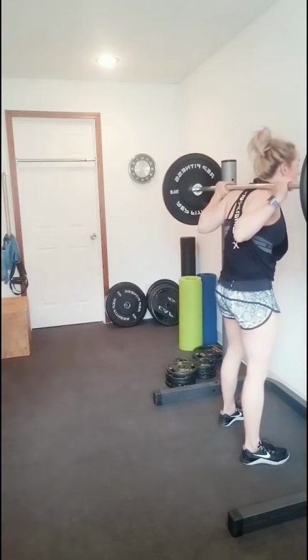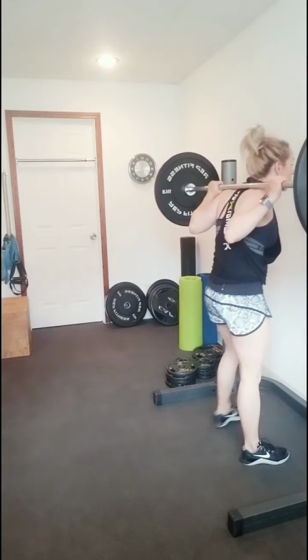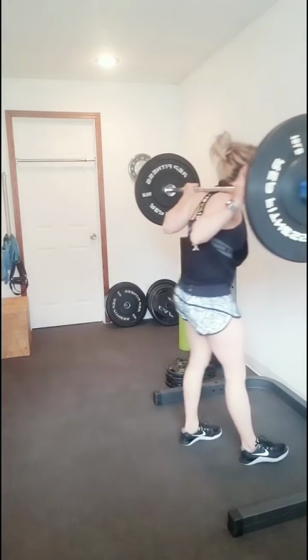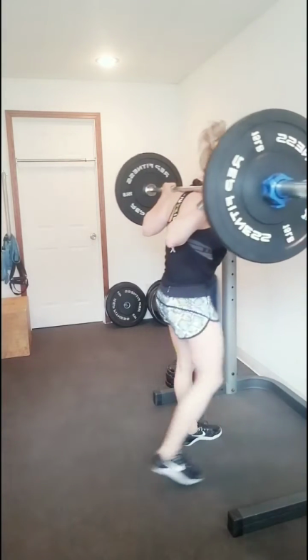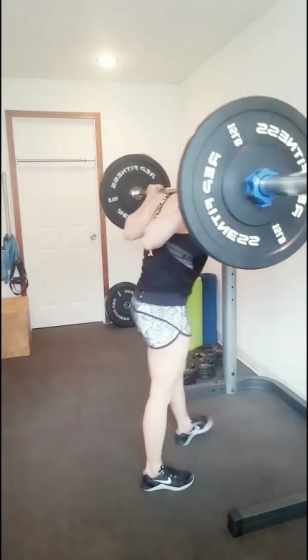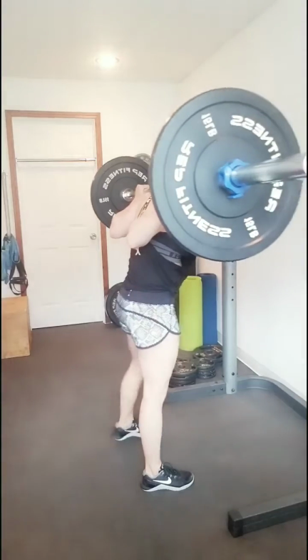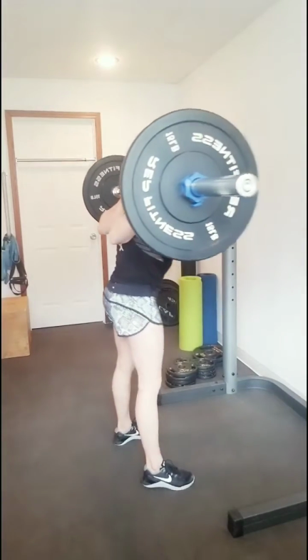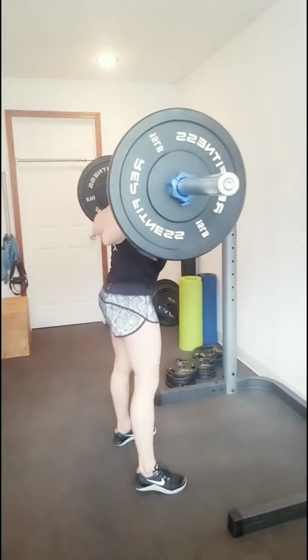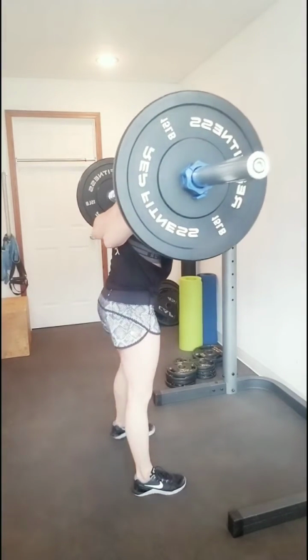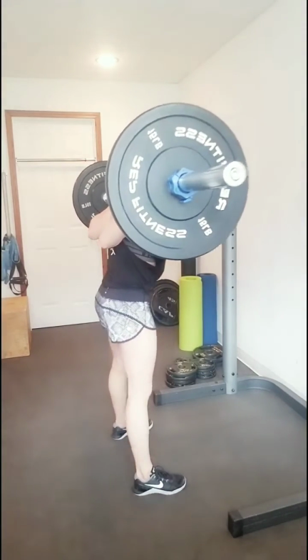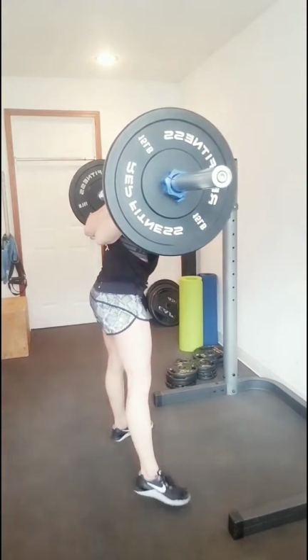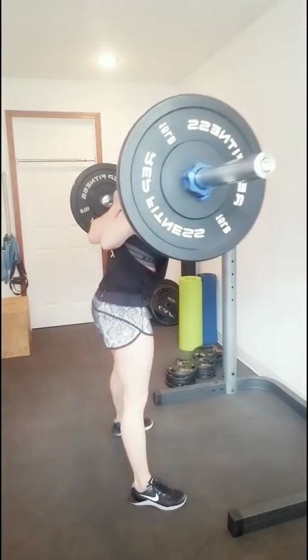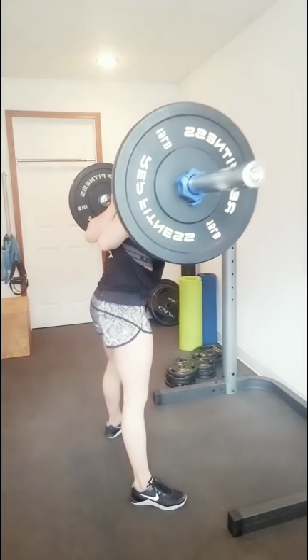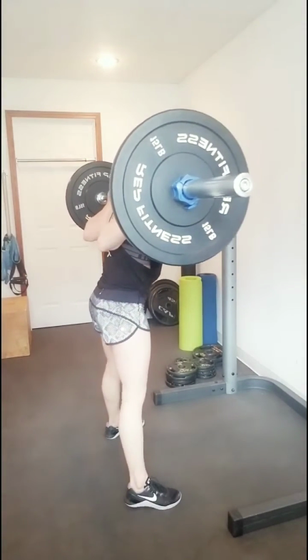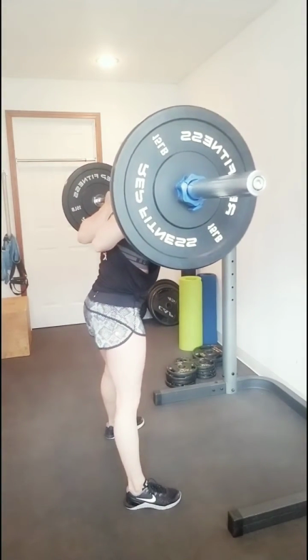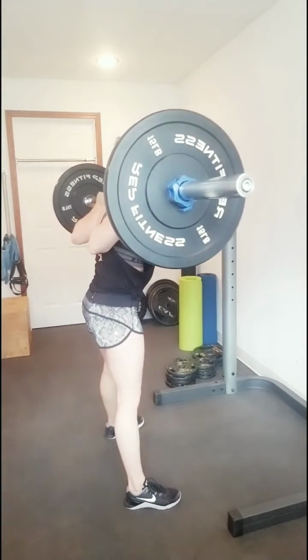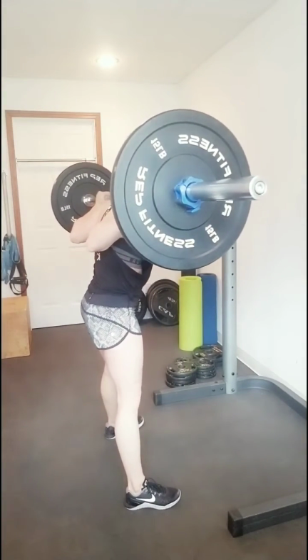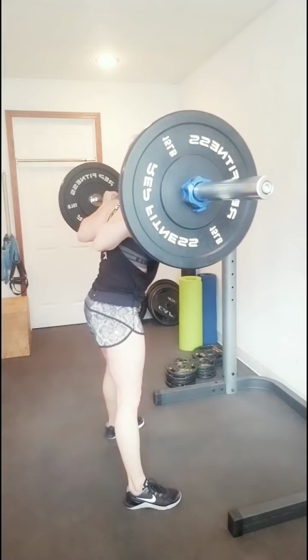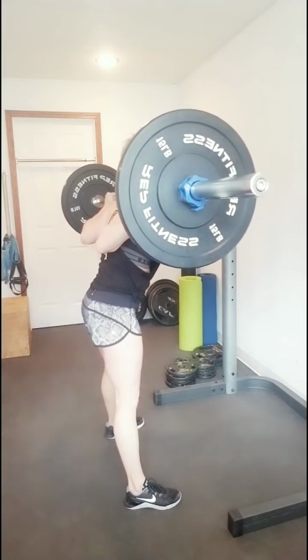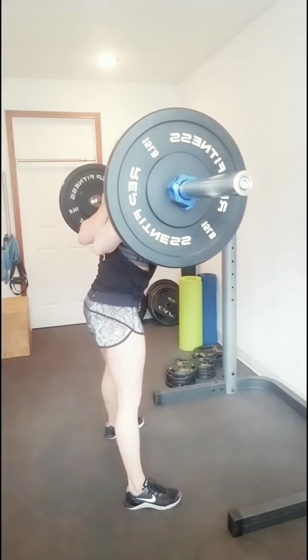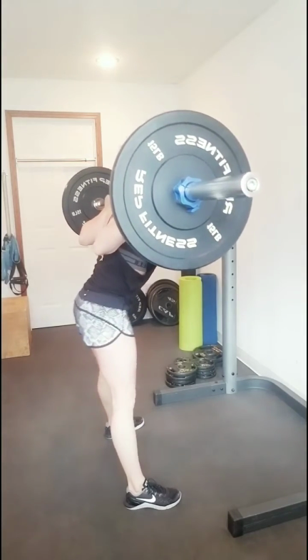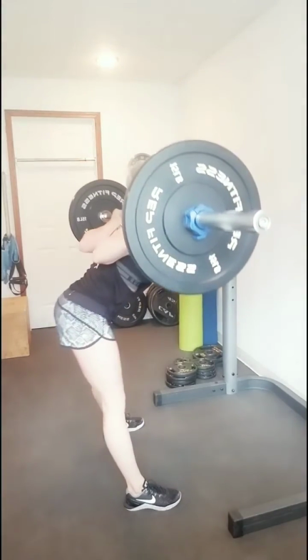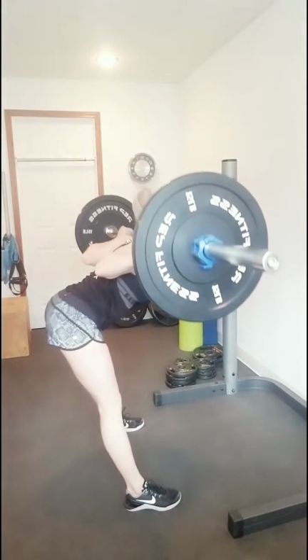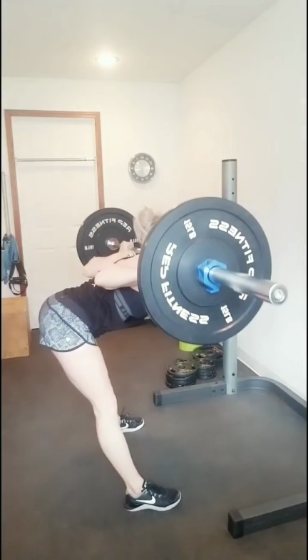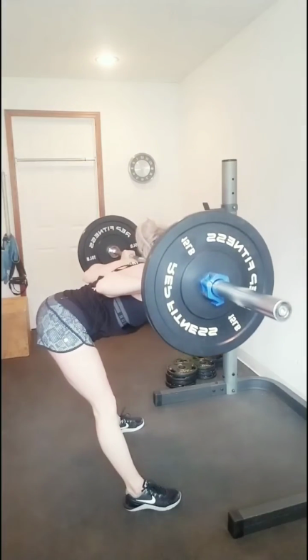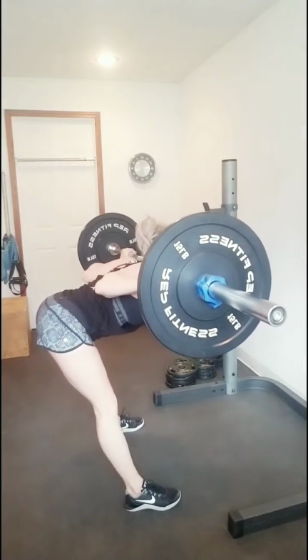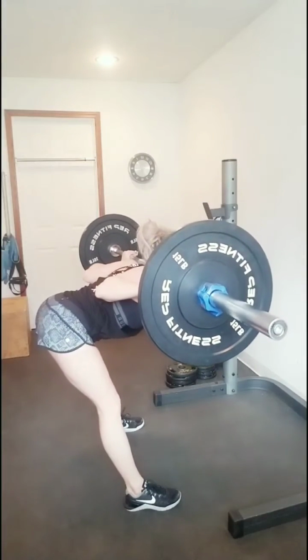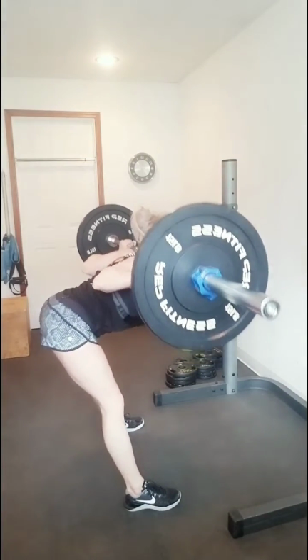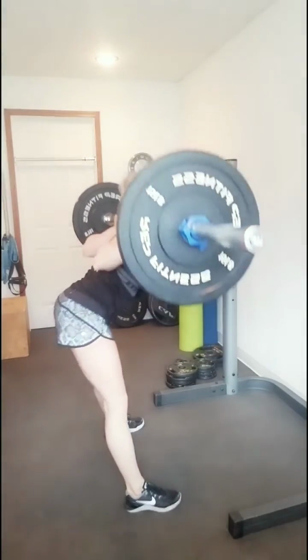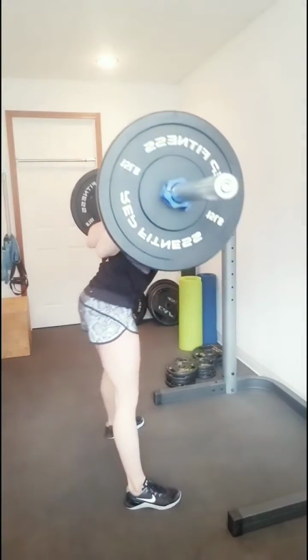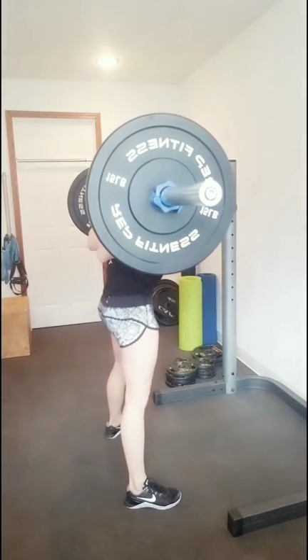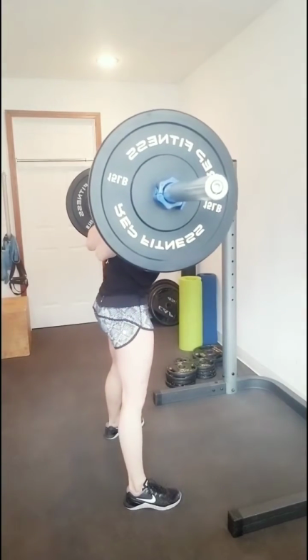You're going to come up and then get your legs nice and wide so you're more in a wide stance. And then you're just going to stick that butt back, feel that stretch in those hamstrings, and squeeze those glutes.